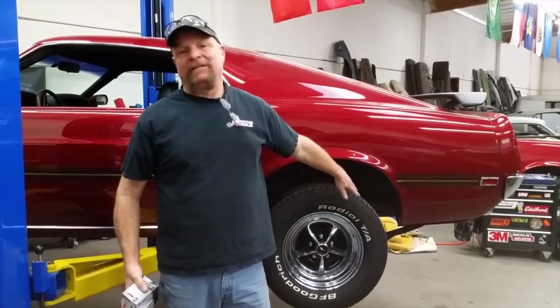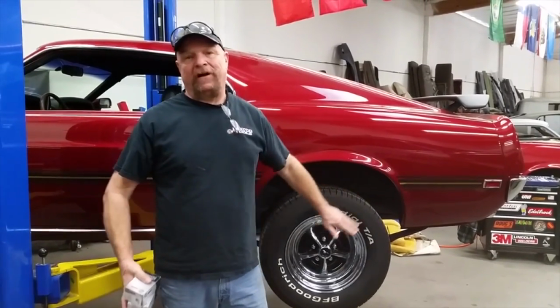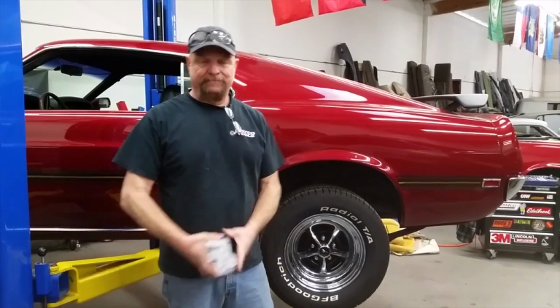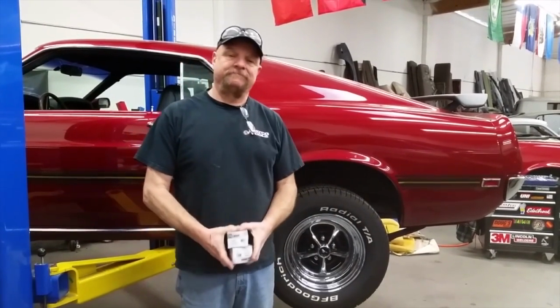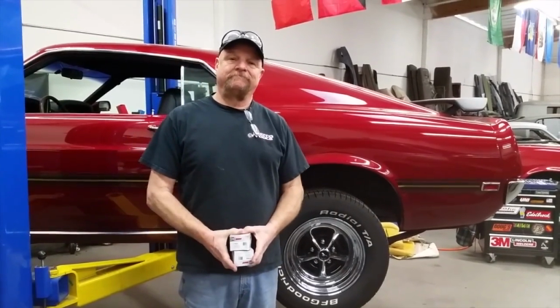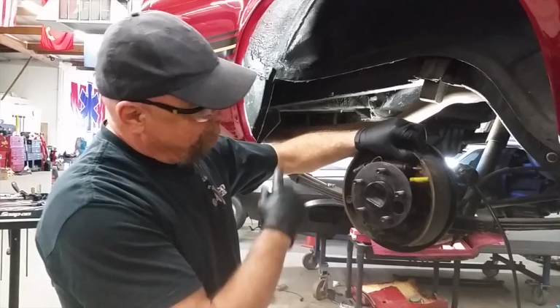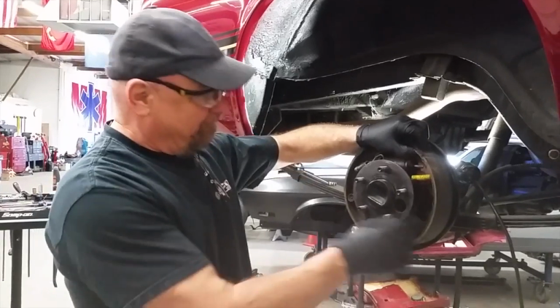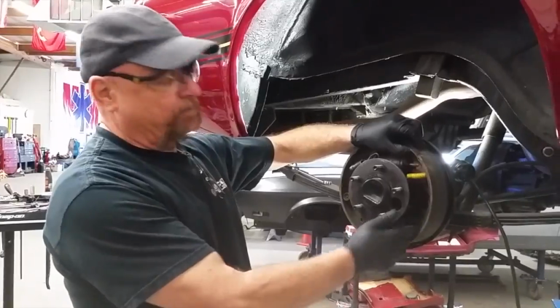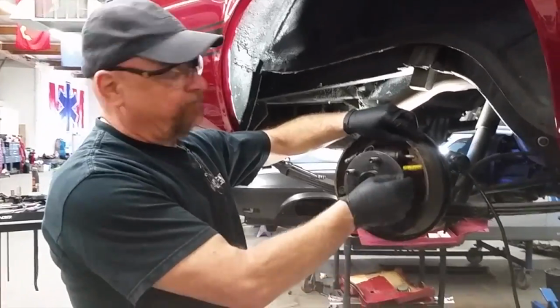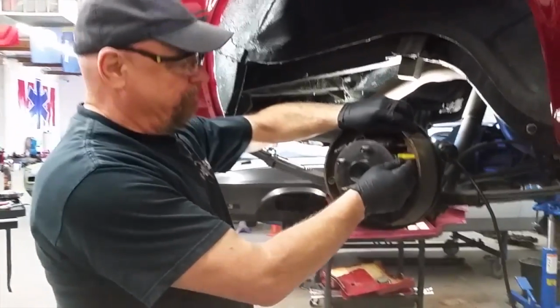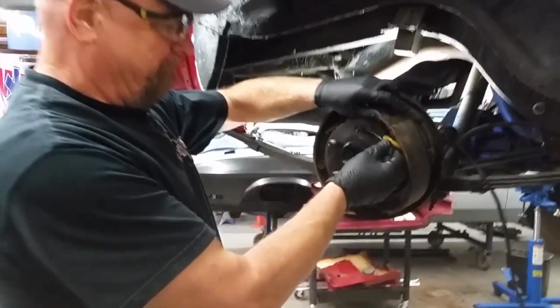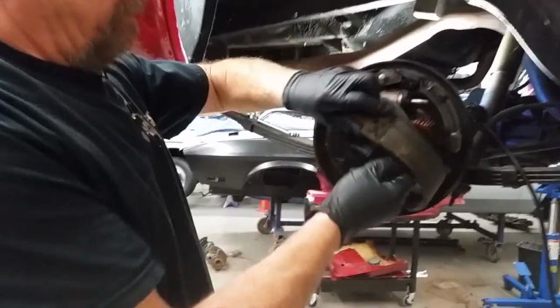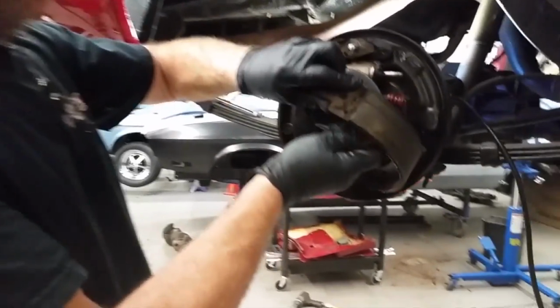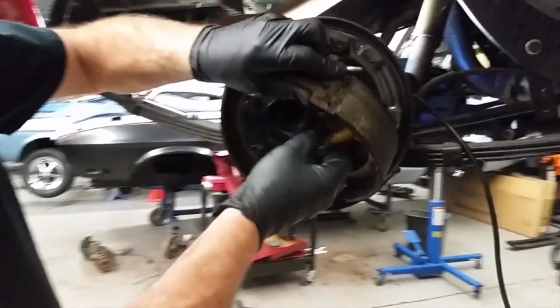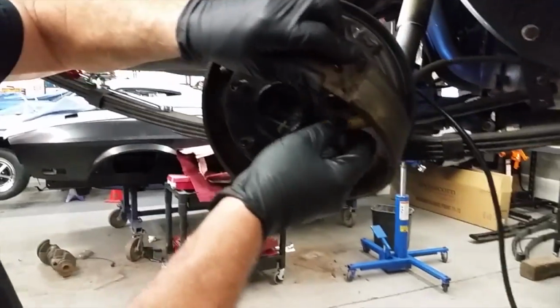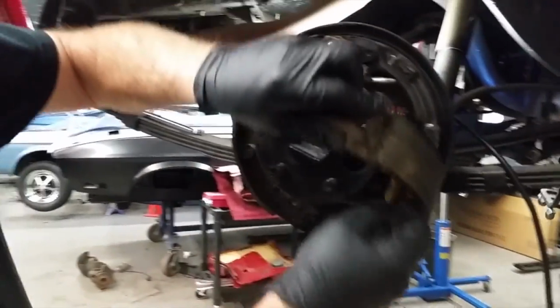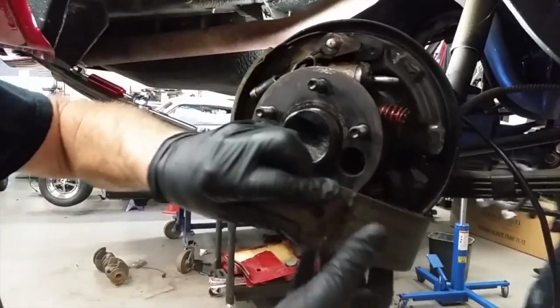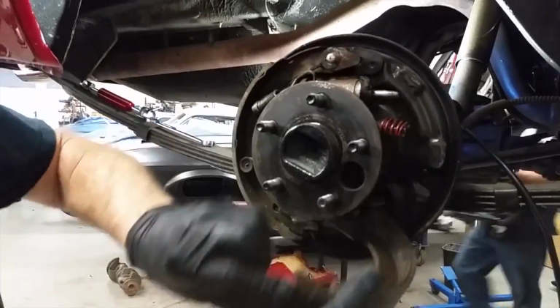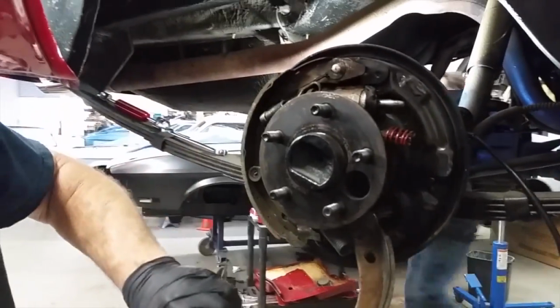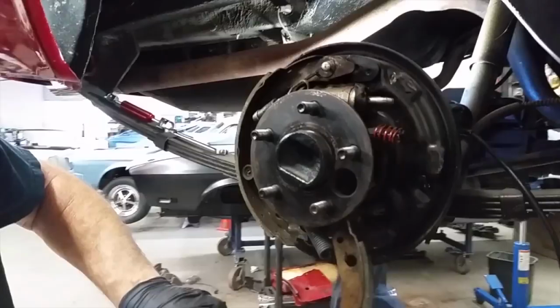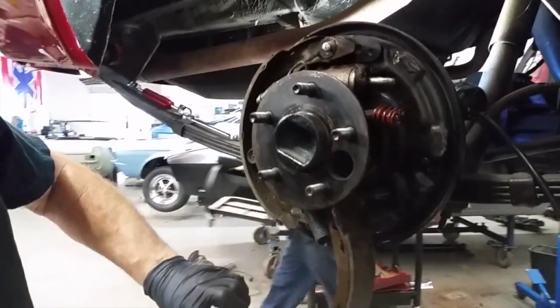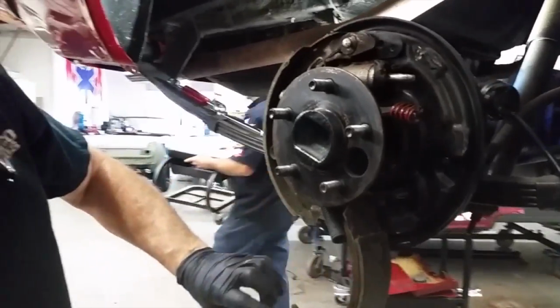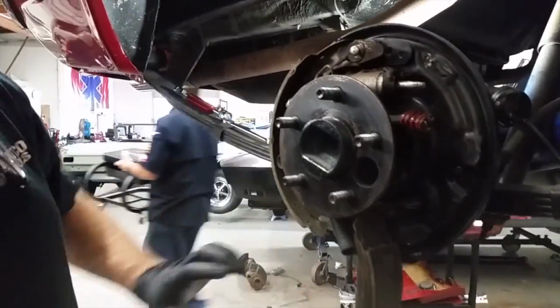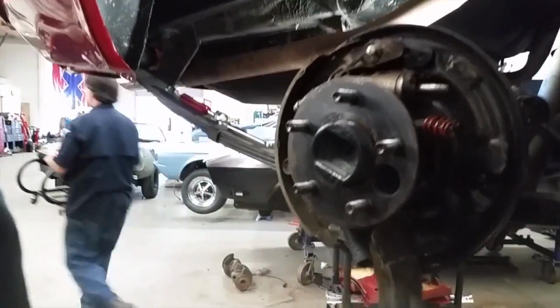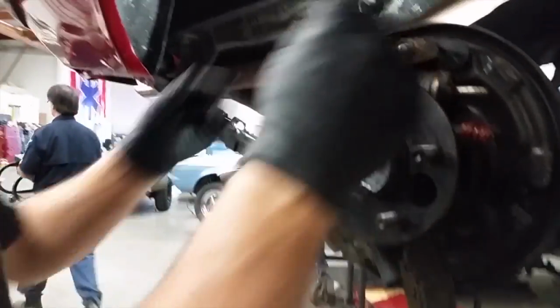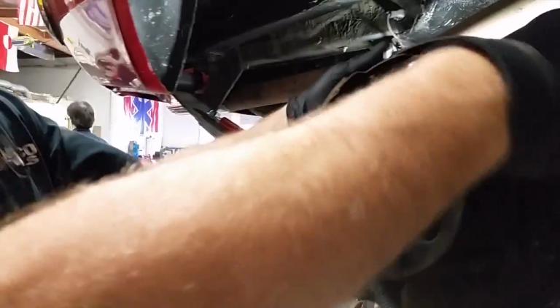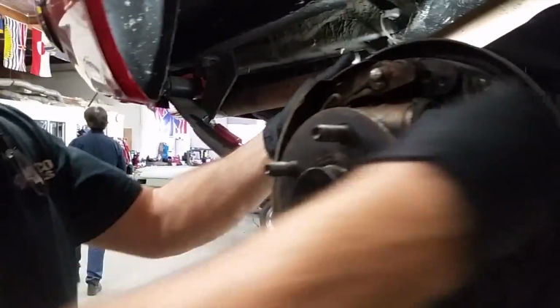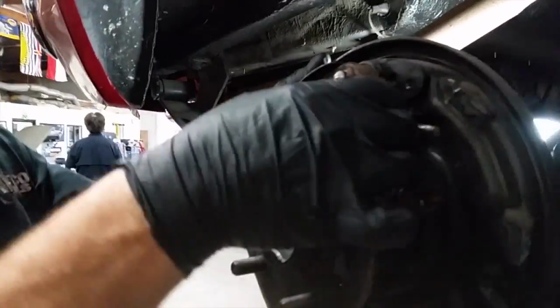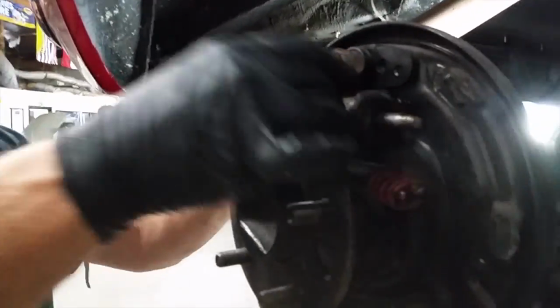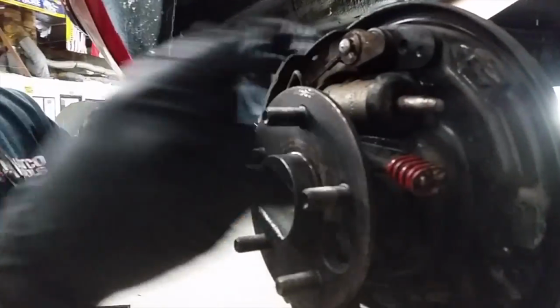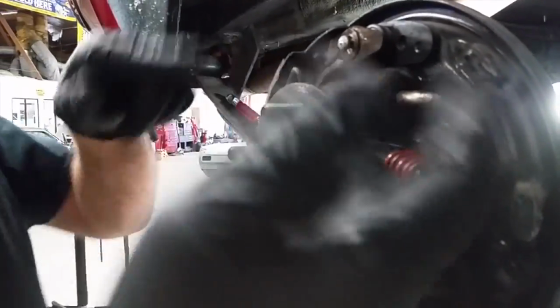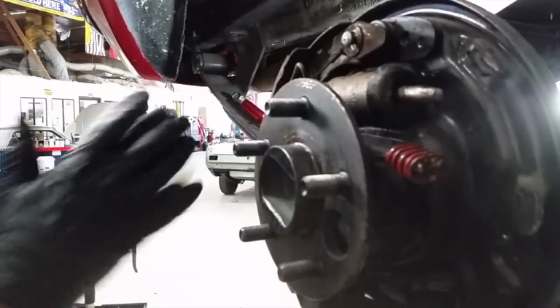Rear cylinders. Got the springs out the front. Just pull that down, just leave it hang, and we're done right there. I'll get the wheel cylinder off and just slide the new one in.